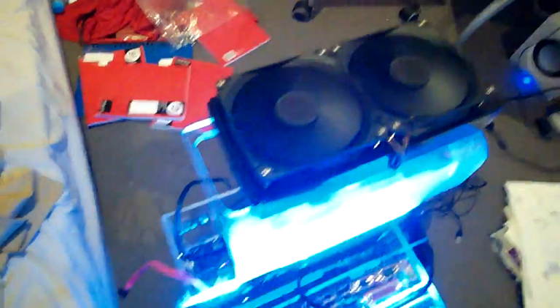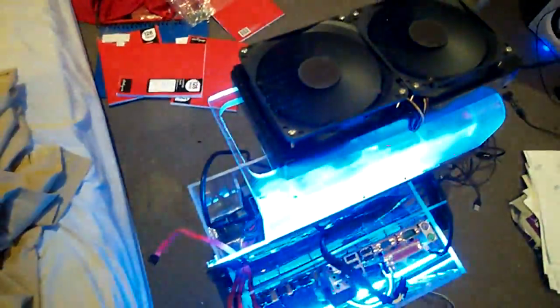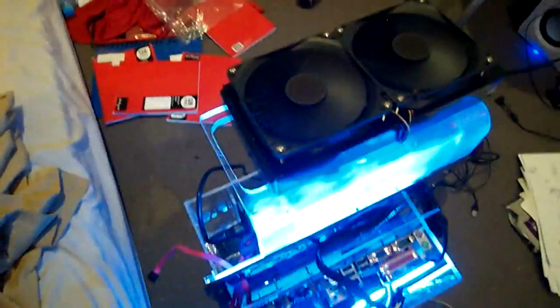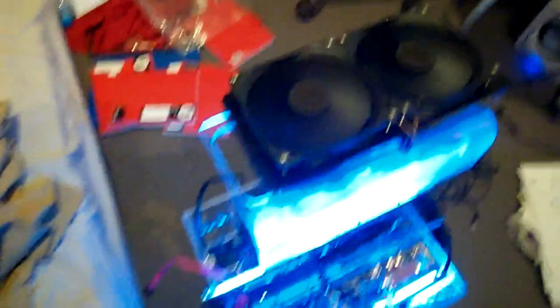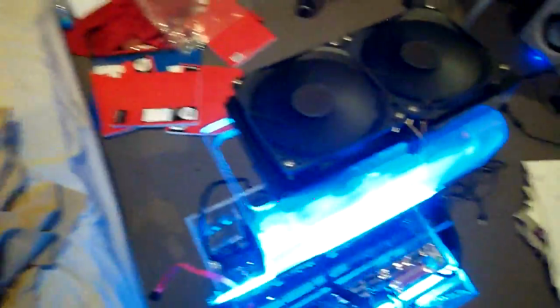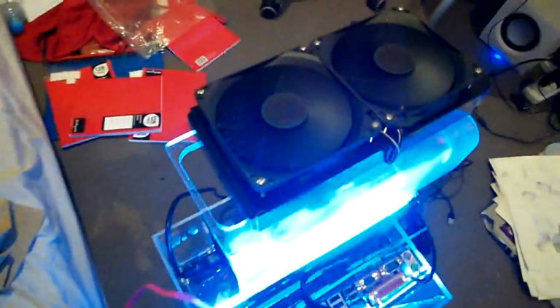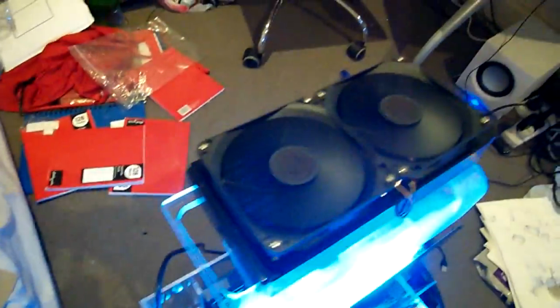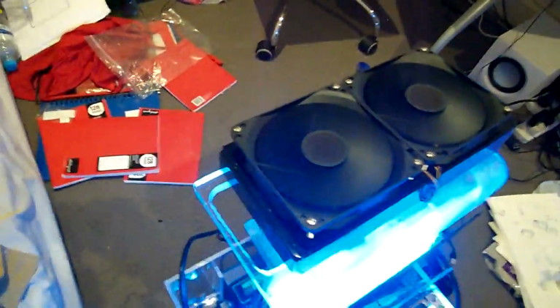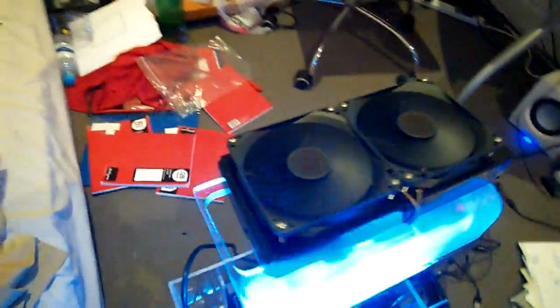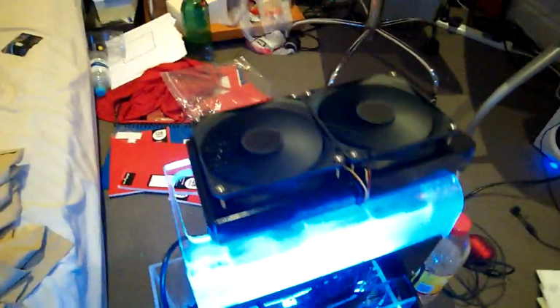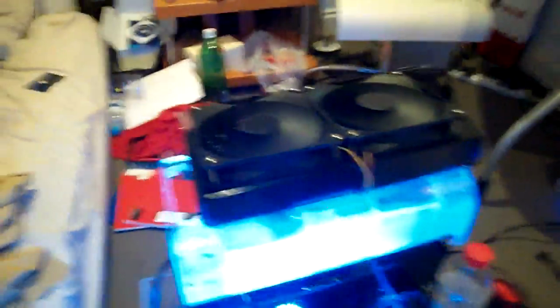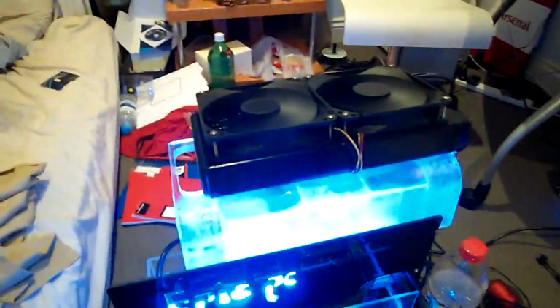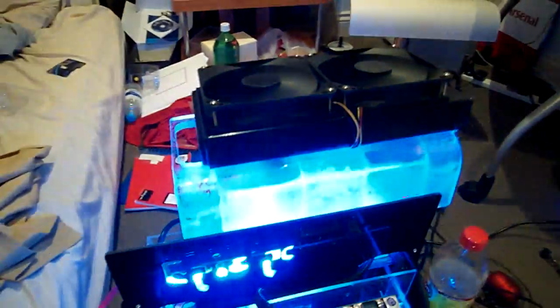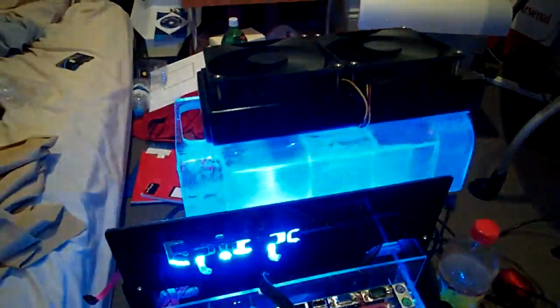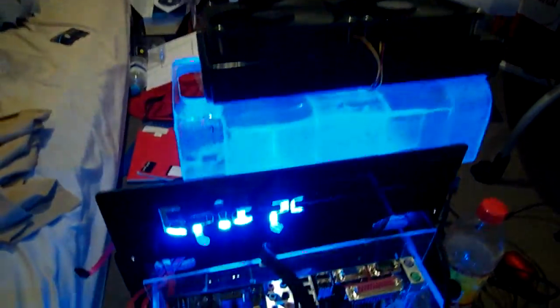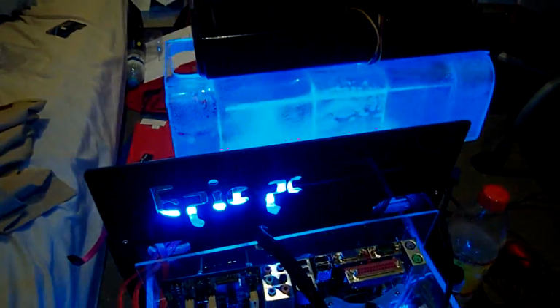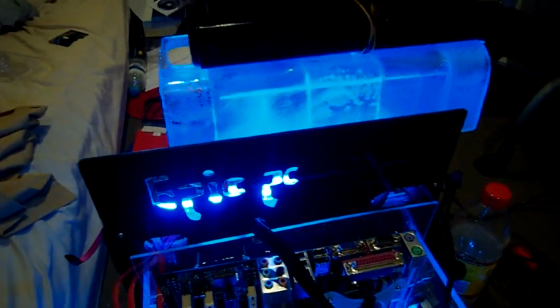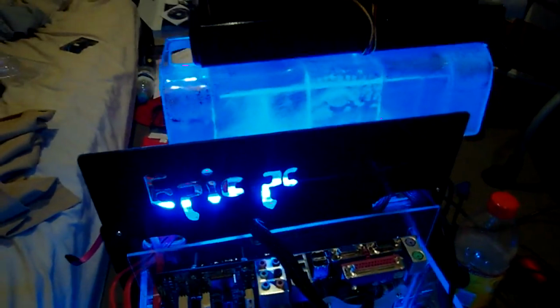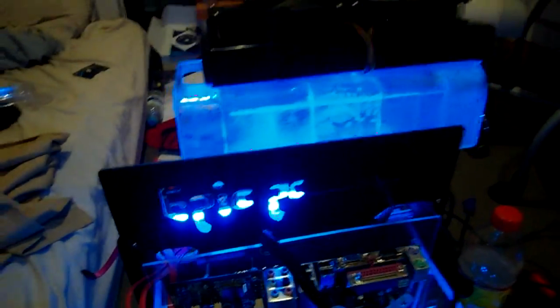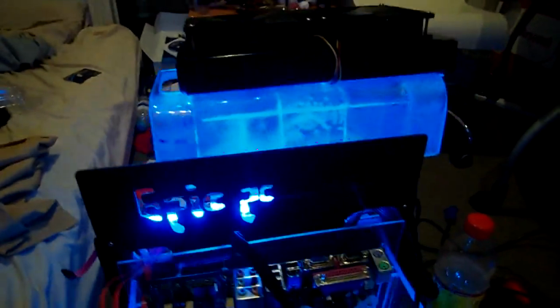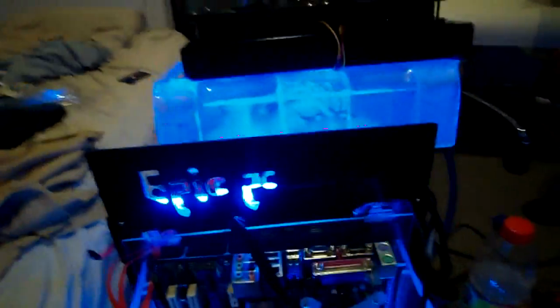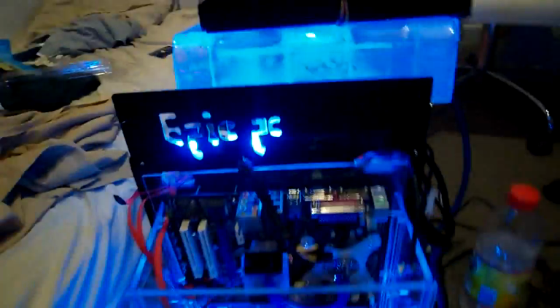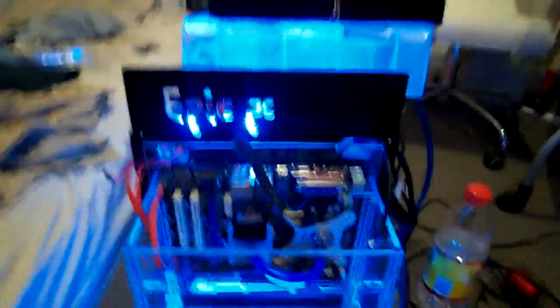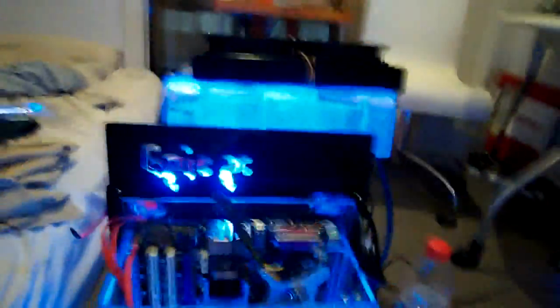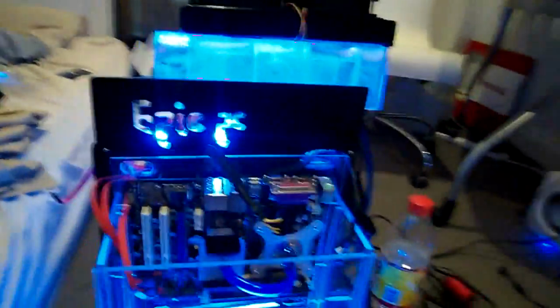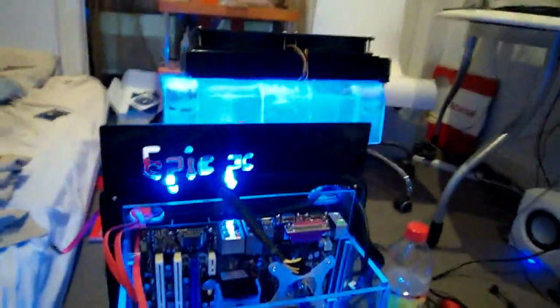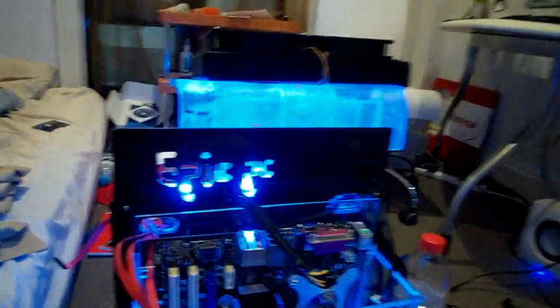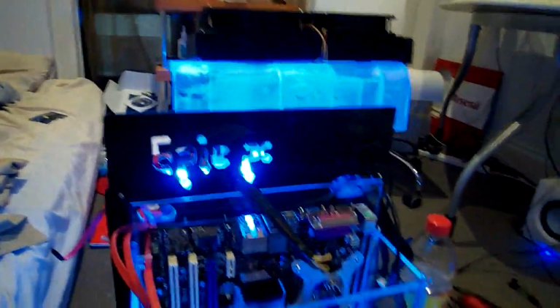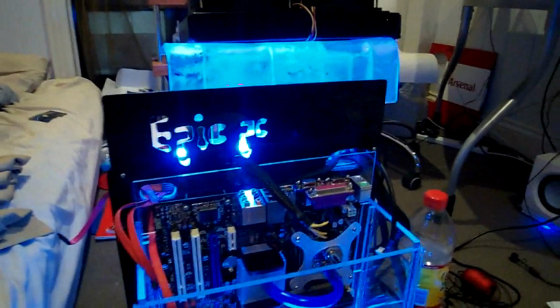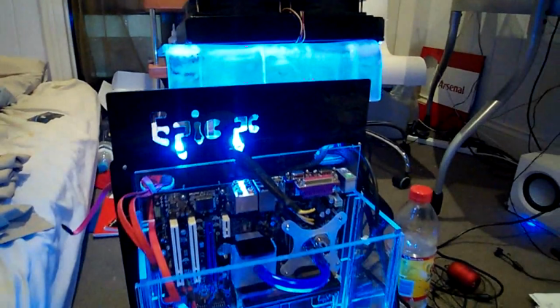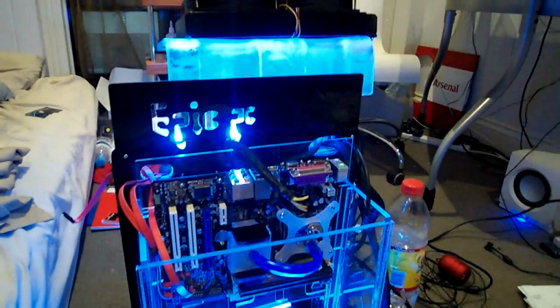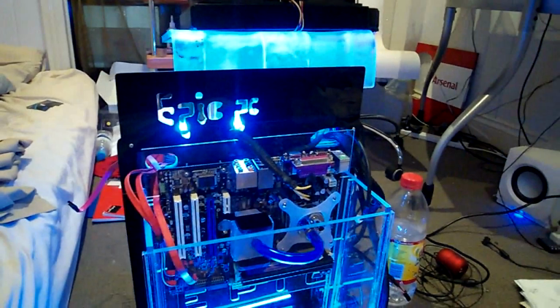I've turned the light on, hopefully that gives you a better idea of what's going on. I've got the two Yateloons and the radiator up there — the frosted glass effect just turned out awesome.